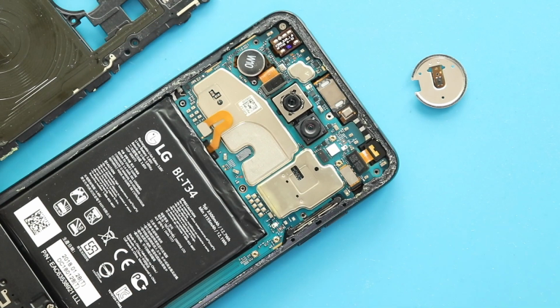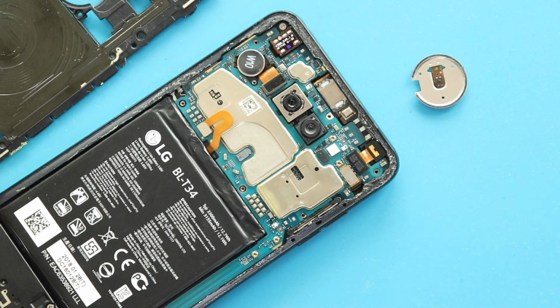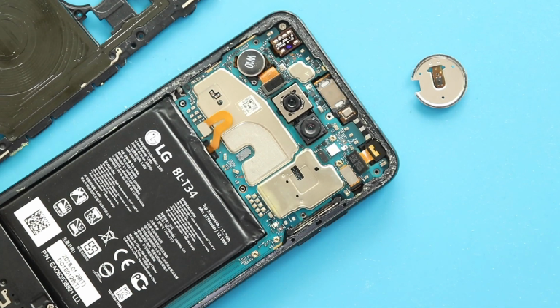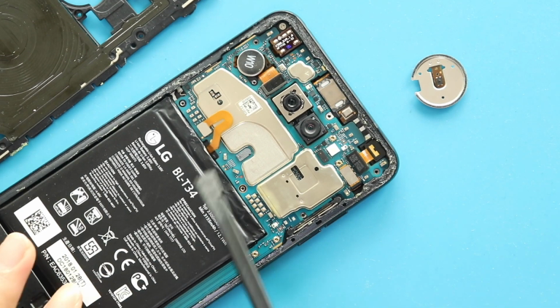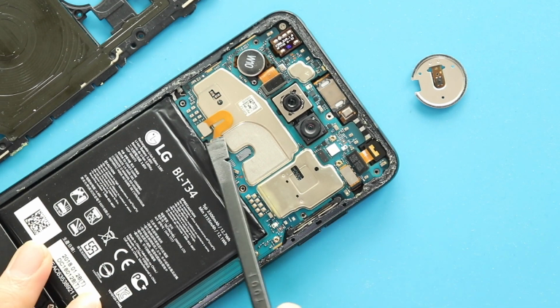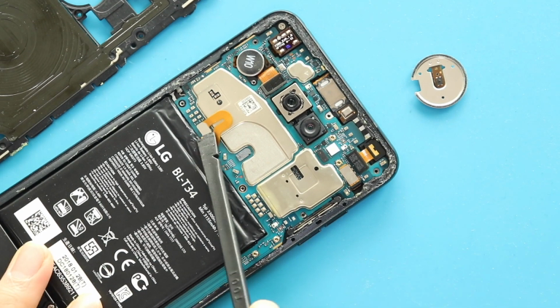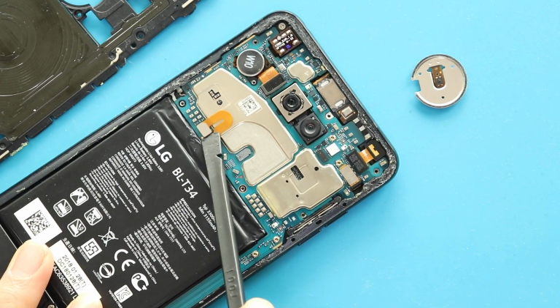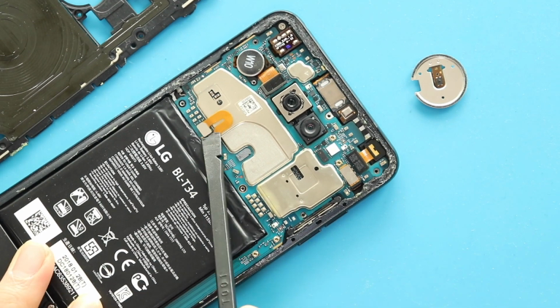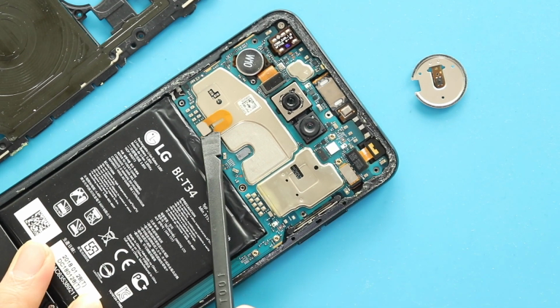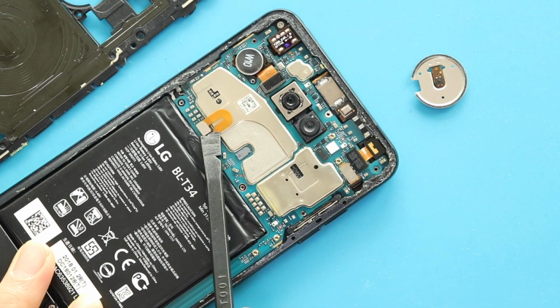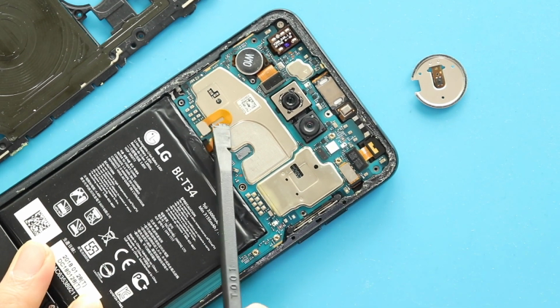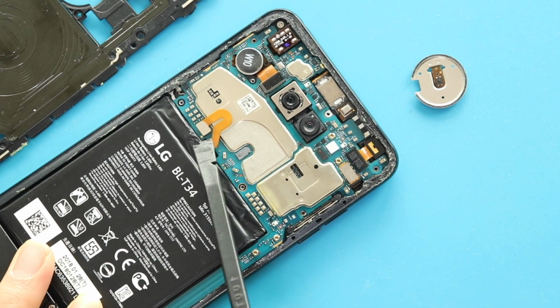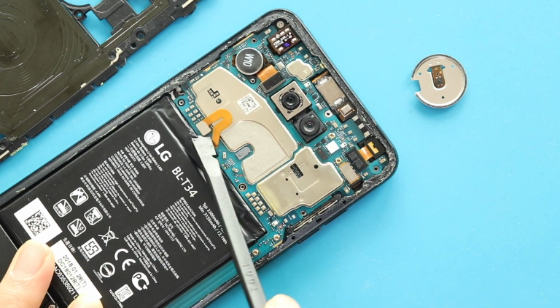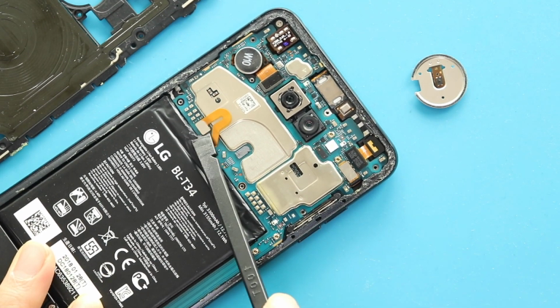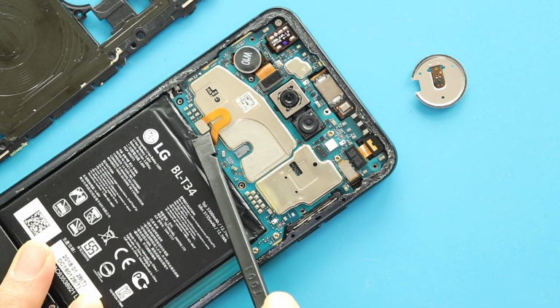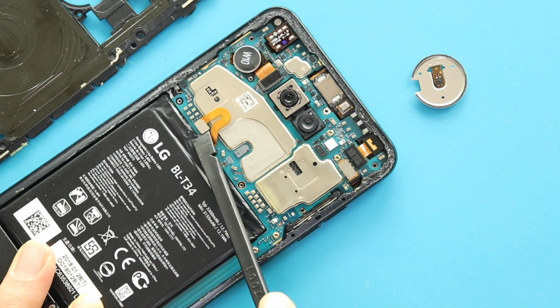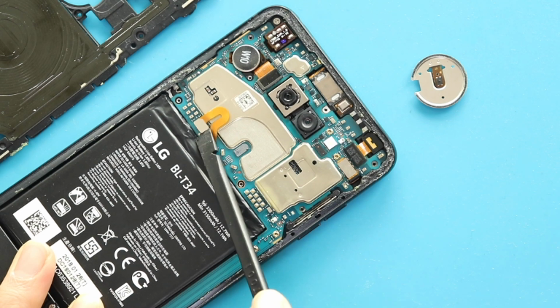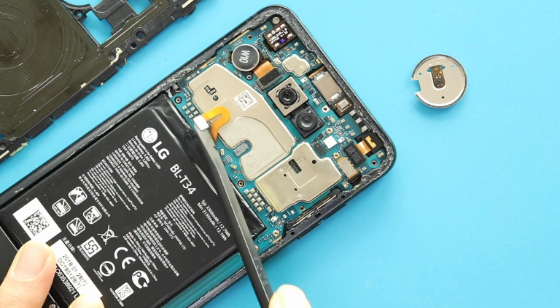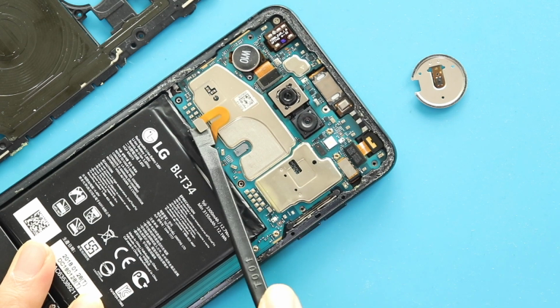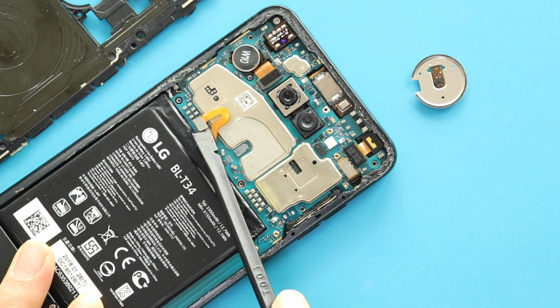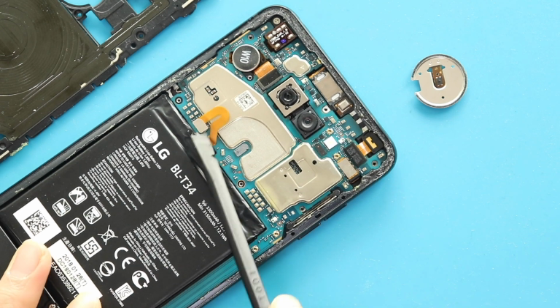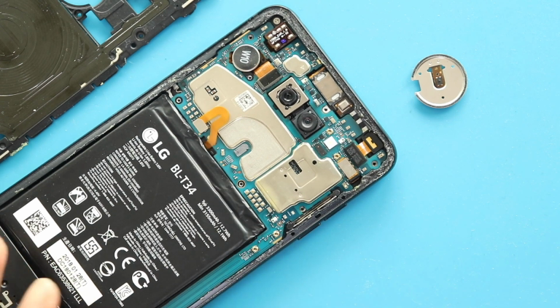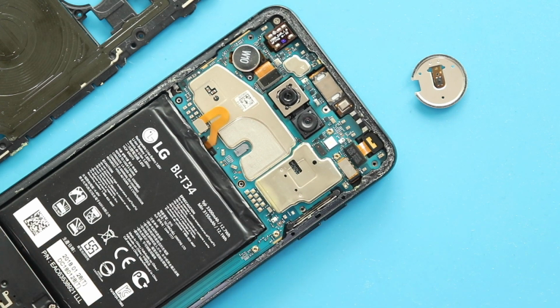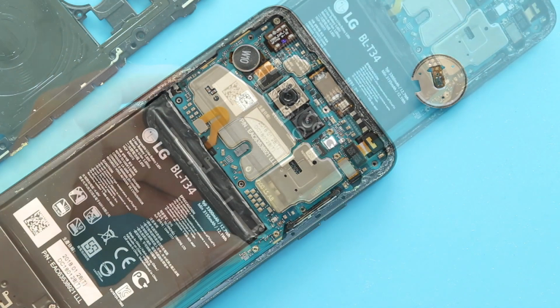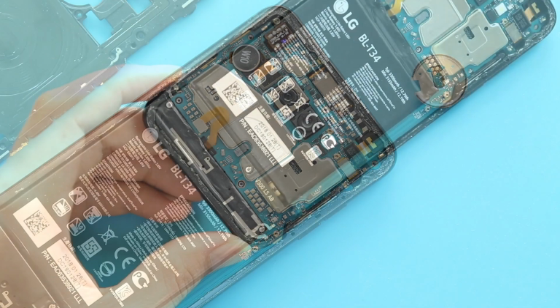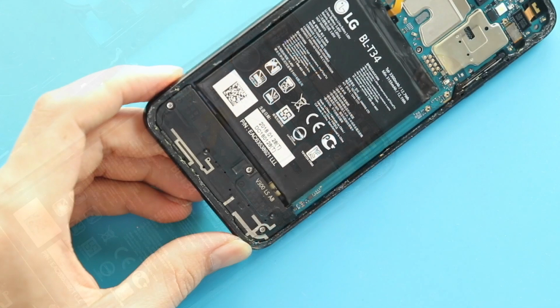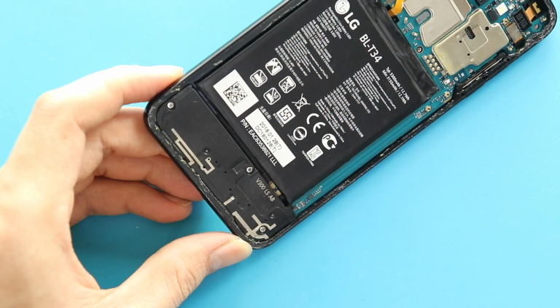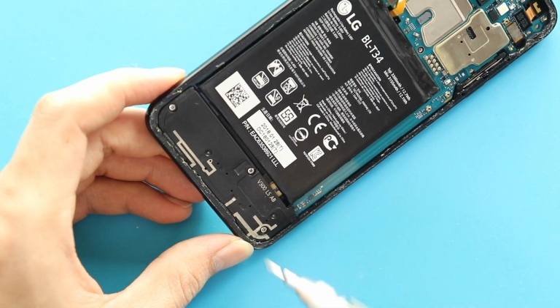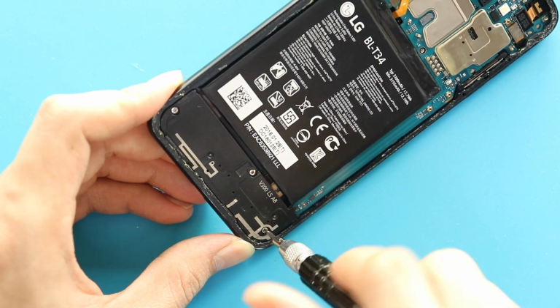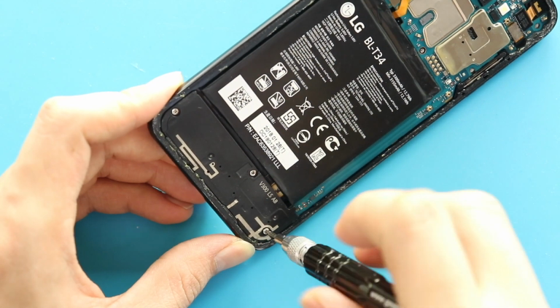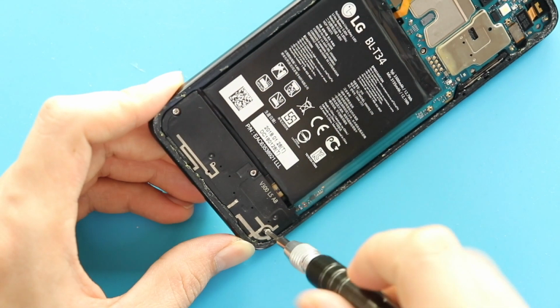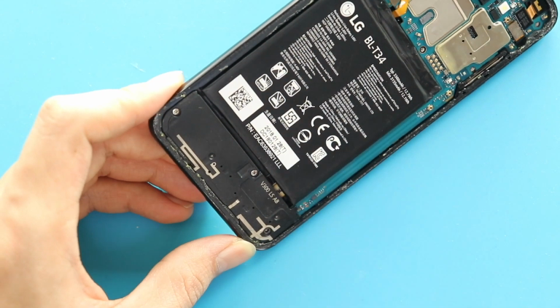Next, unplug the battery connector on the left-hand side. Next, move to the bottom and remove the cover by undoing three screws.